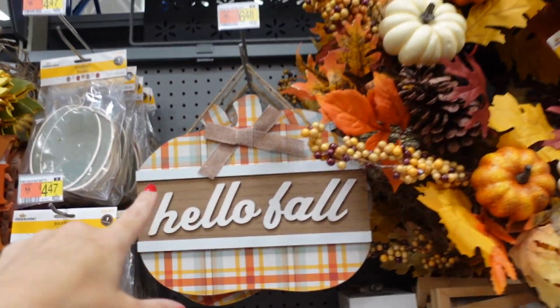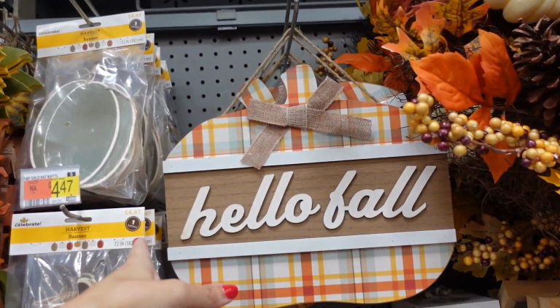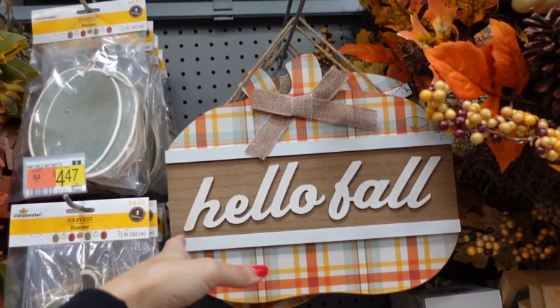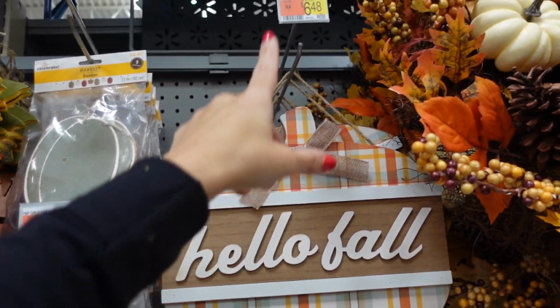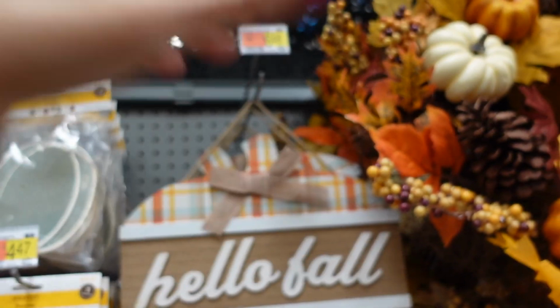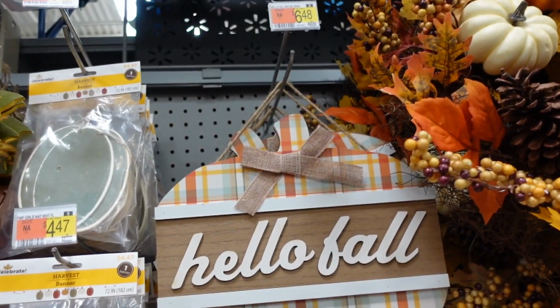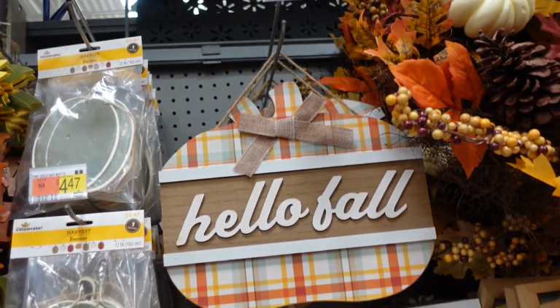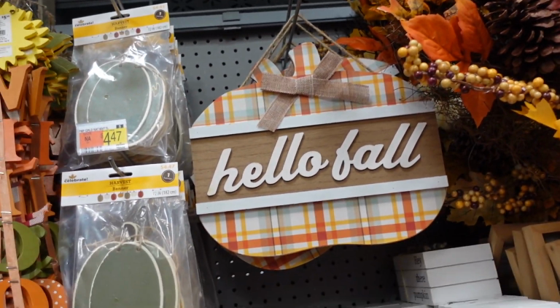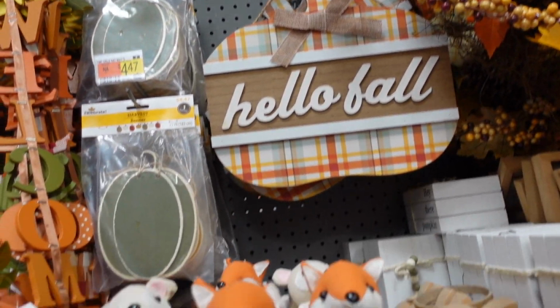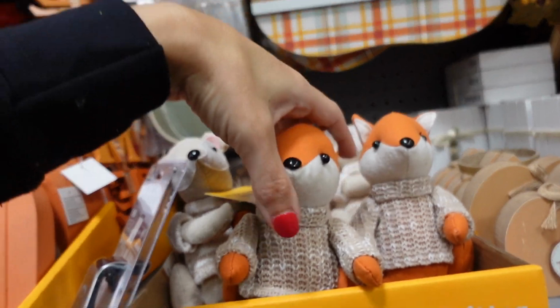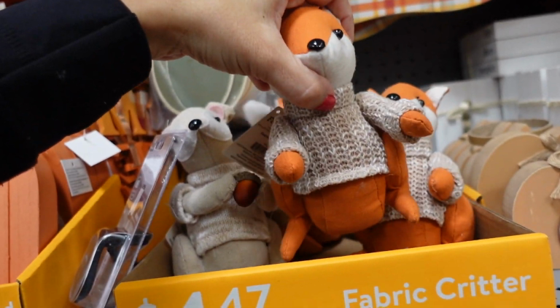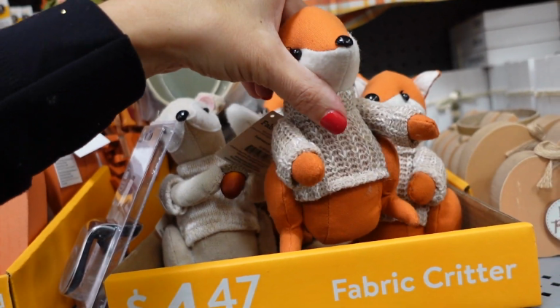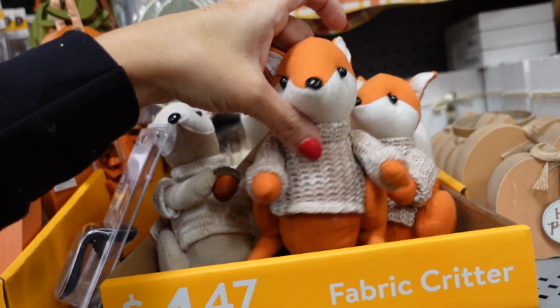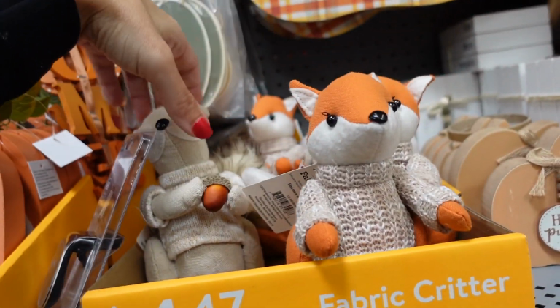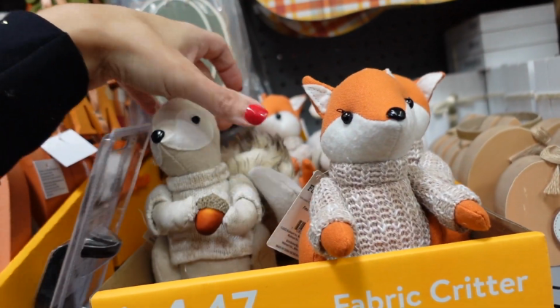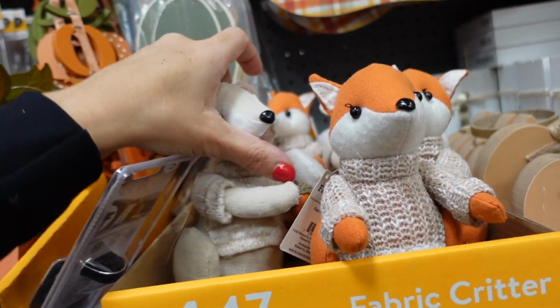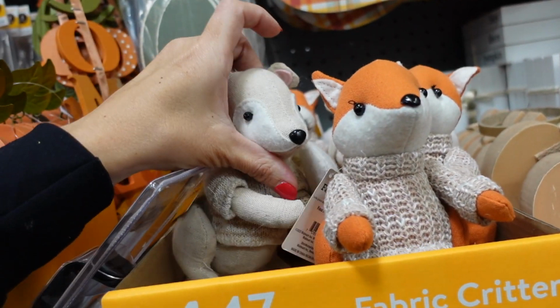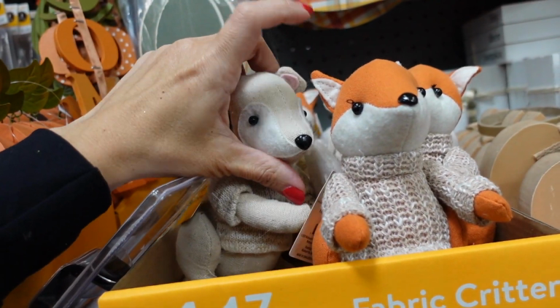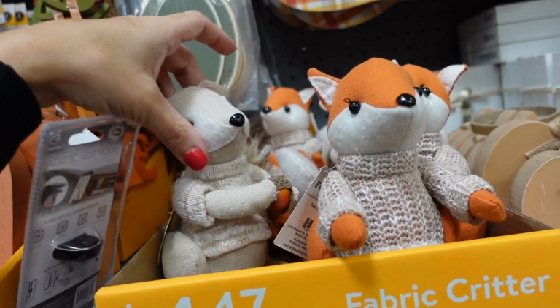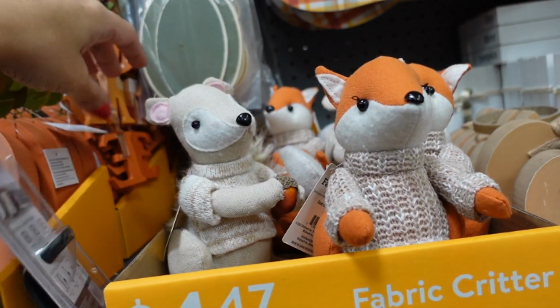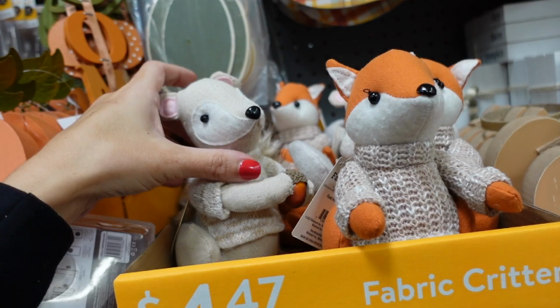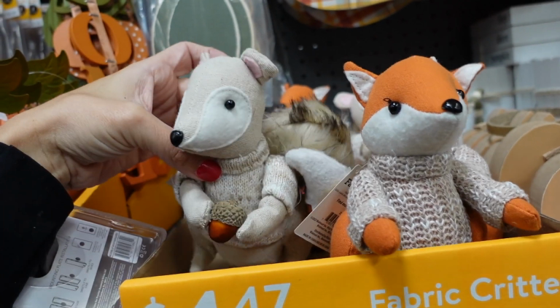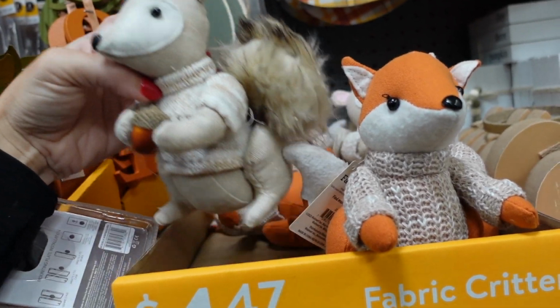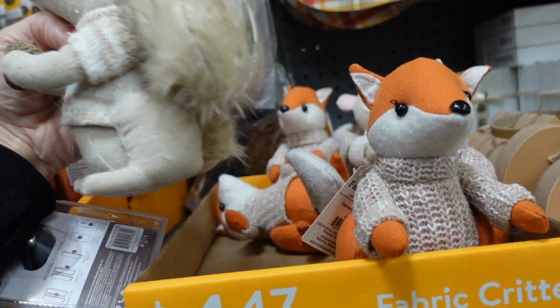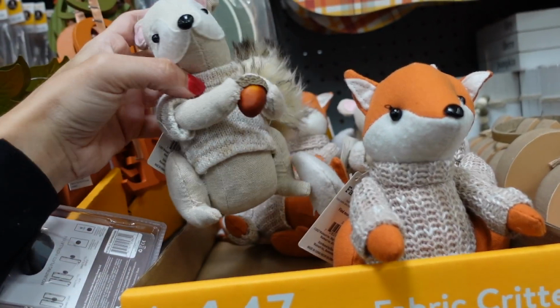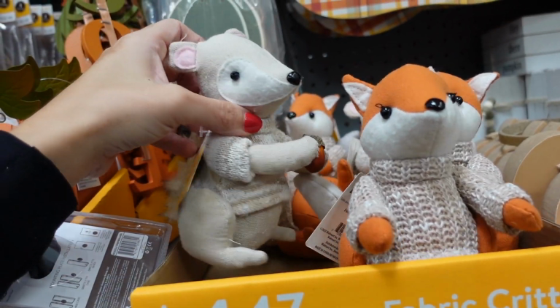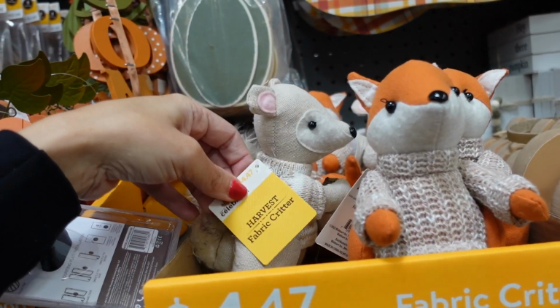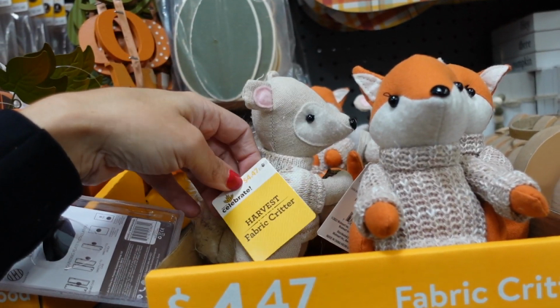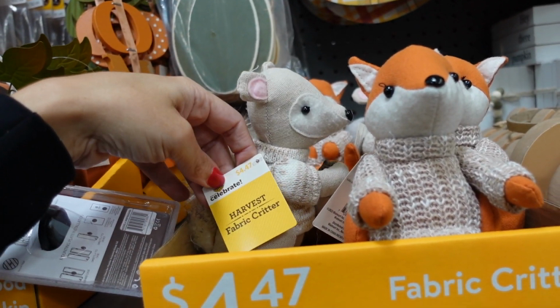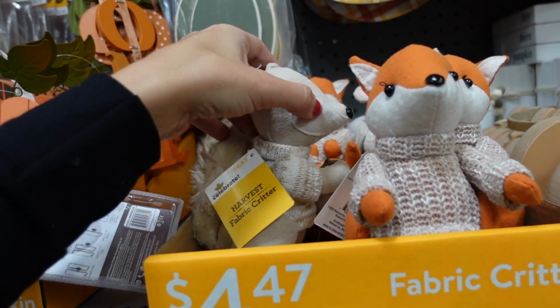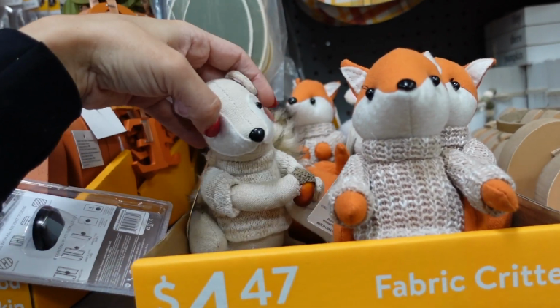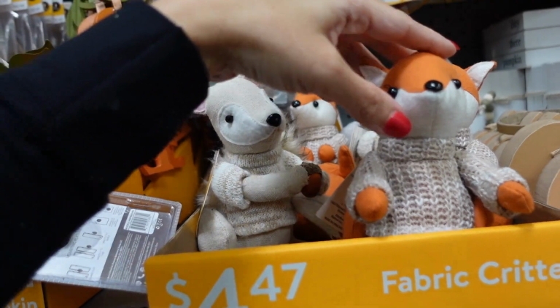A 'Hello Fall' sign is $6.48. These cute little foxes in beige and orange — and also a squirrel — are $4.47.